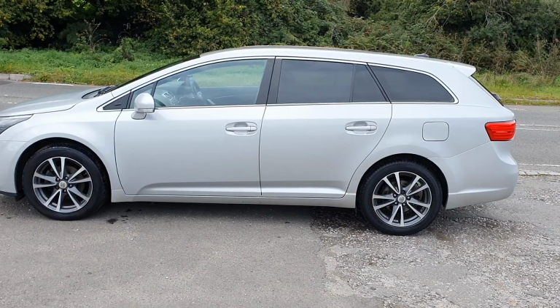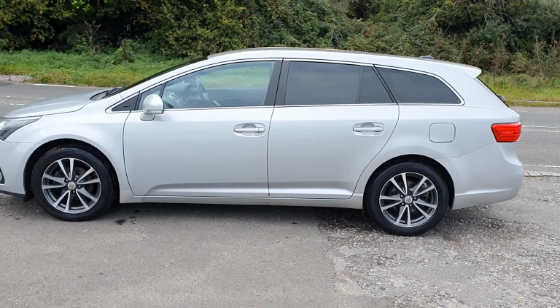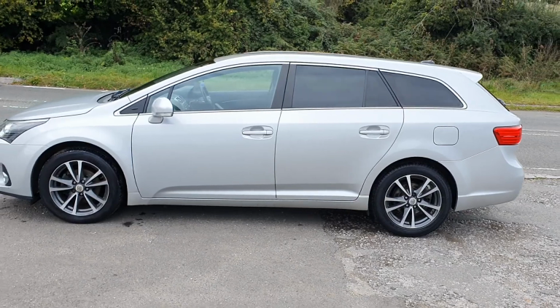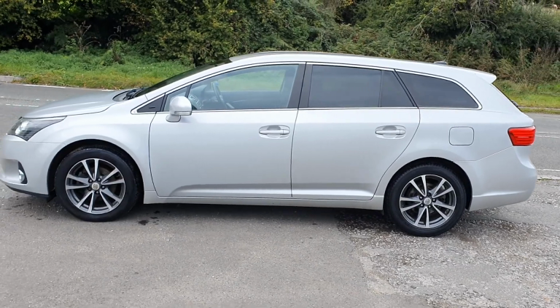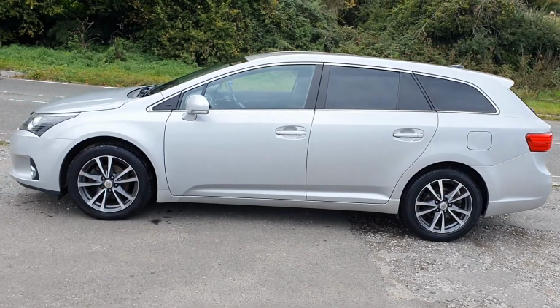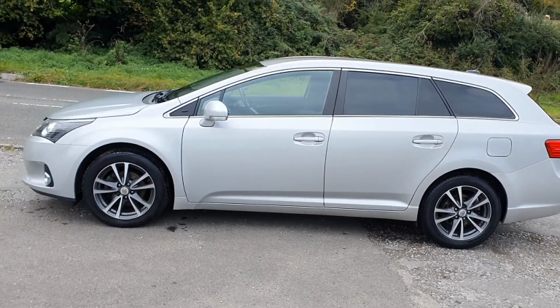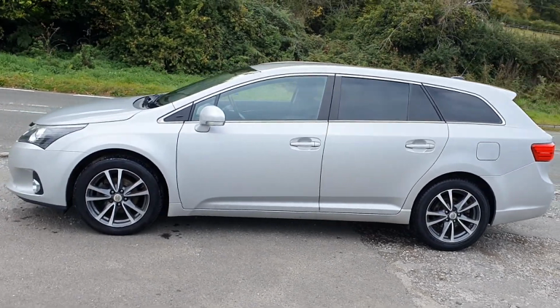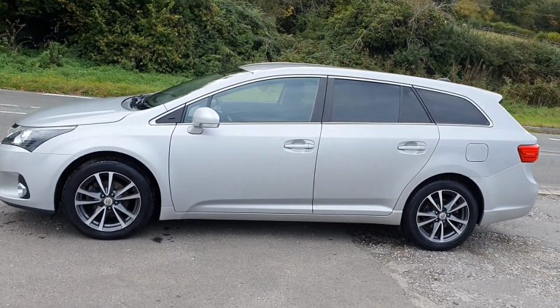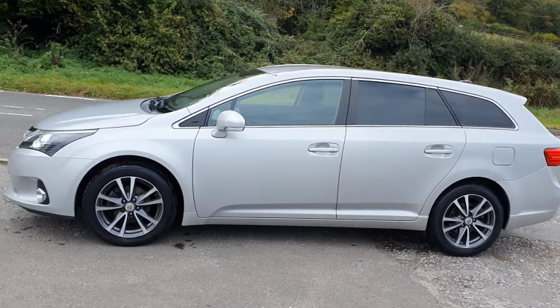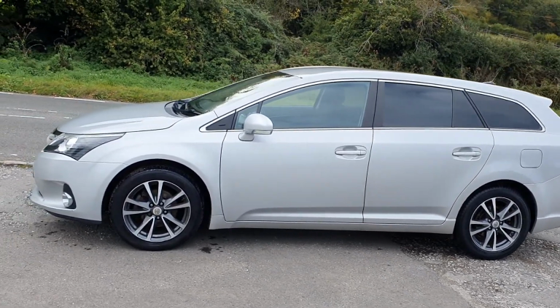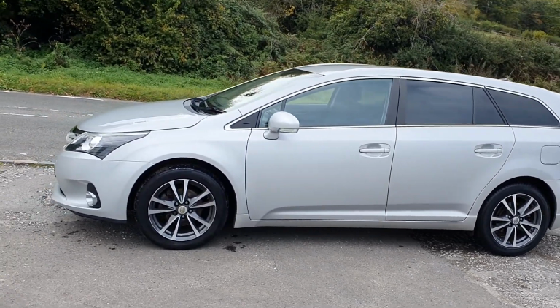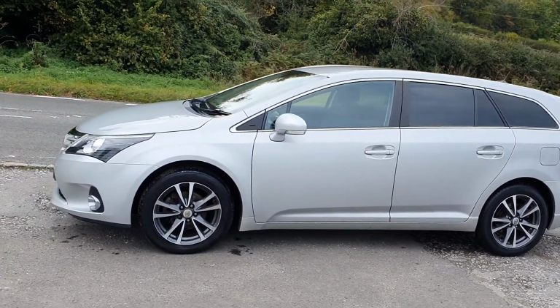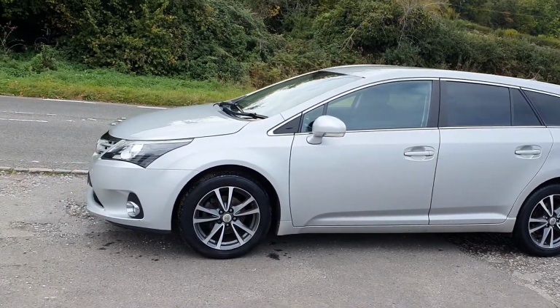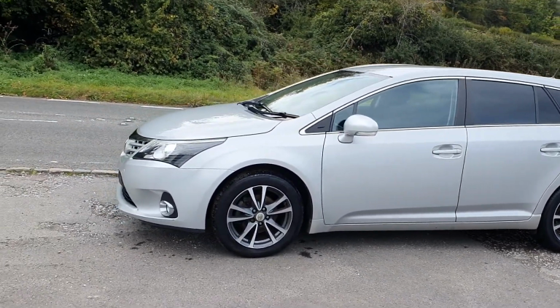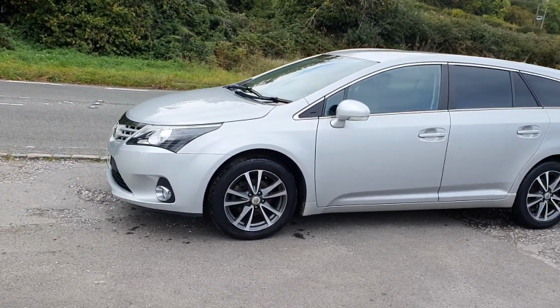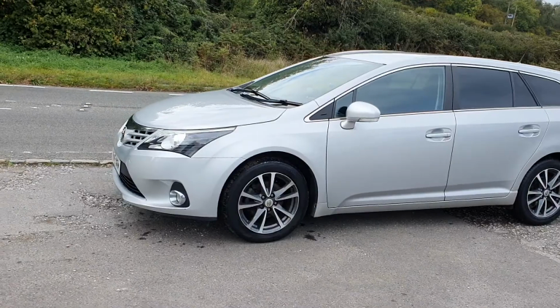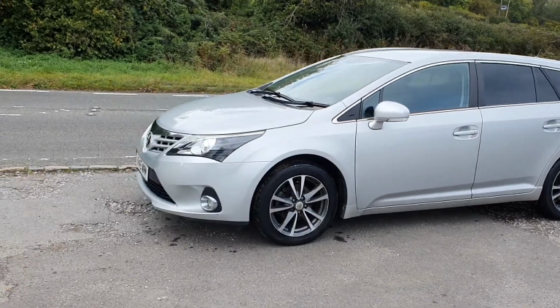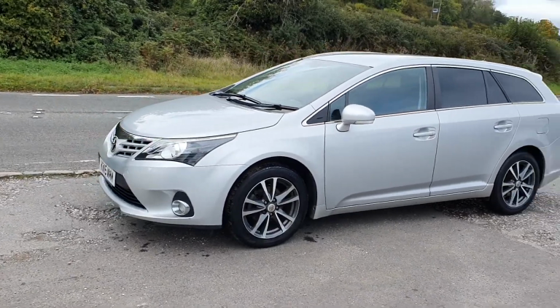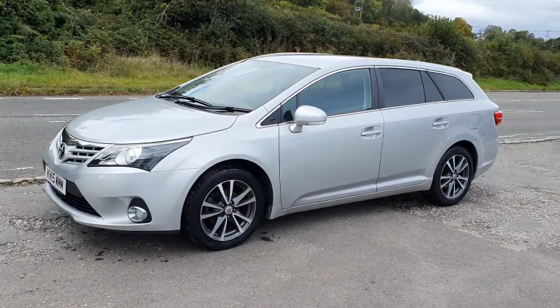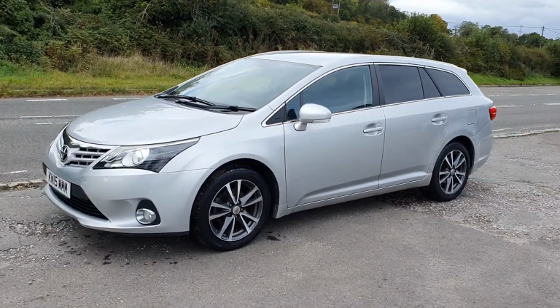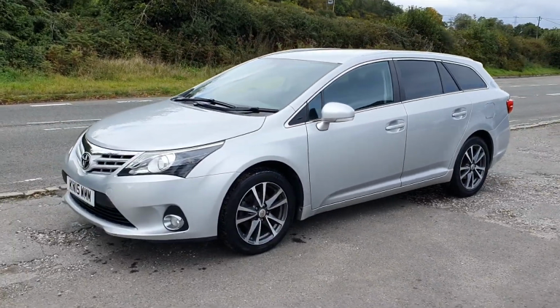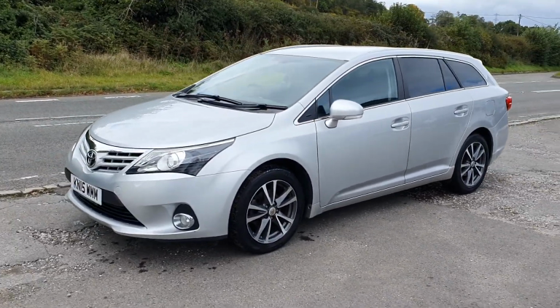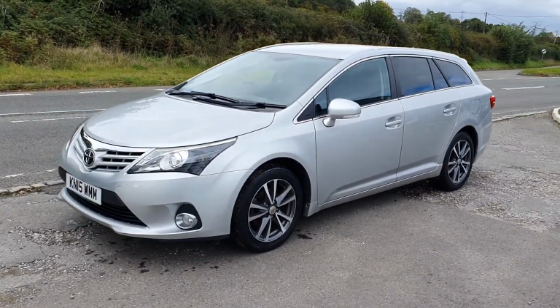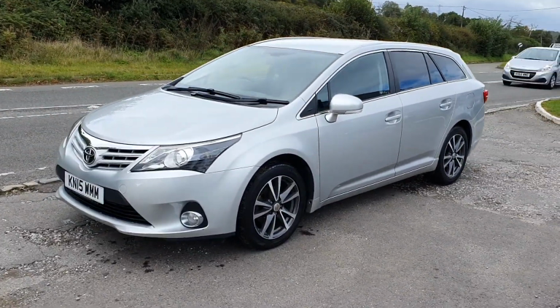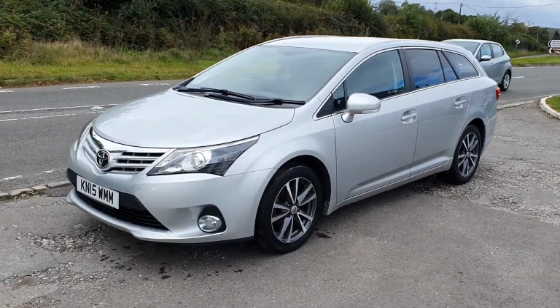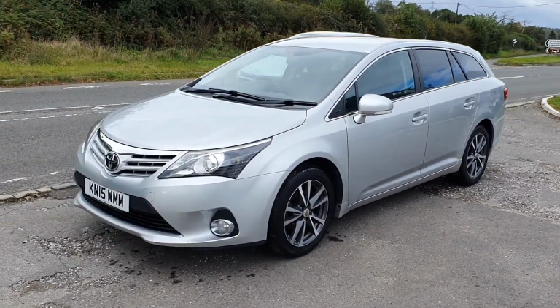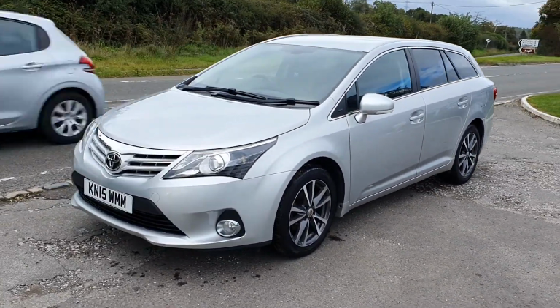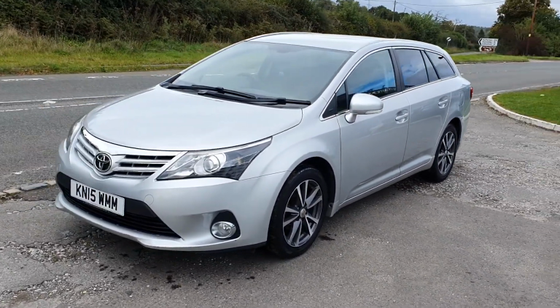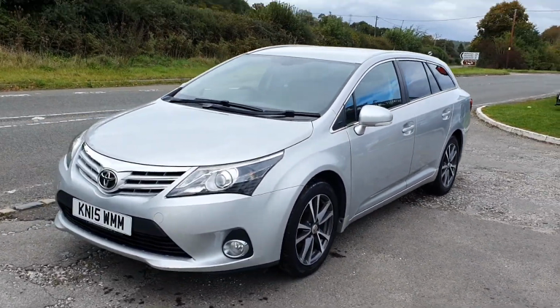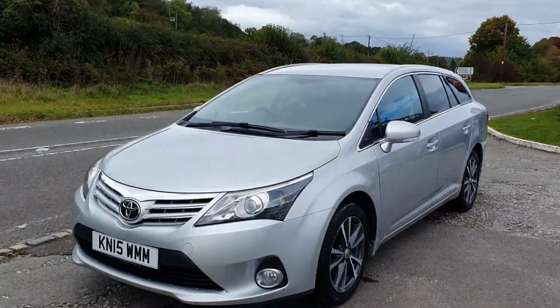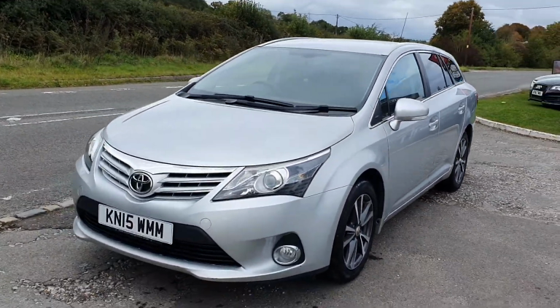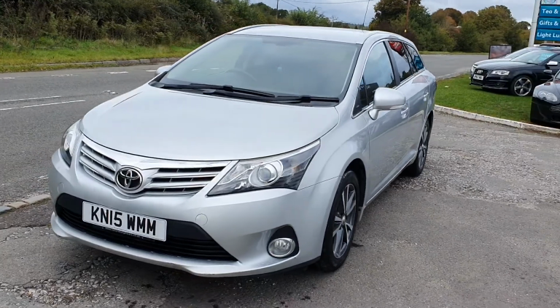Welcome to BourneValleyAutos.com. We've just taken in part exchange this lovely little Toyota Avensis — 2-litre TDI. It's called an Icon. I'm not quite sure what that means, but it is one of those.